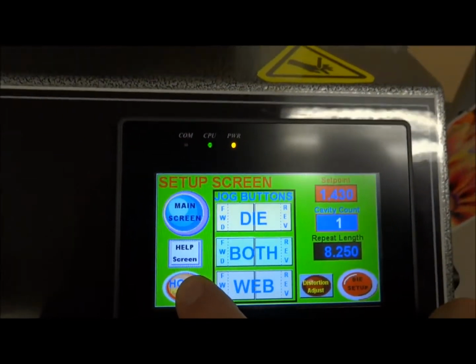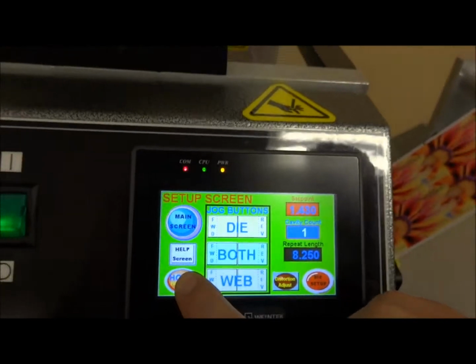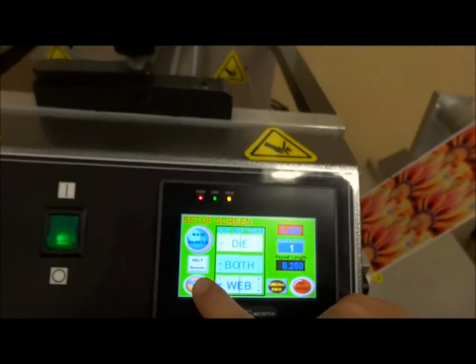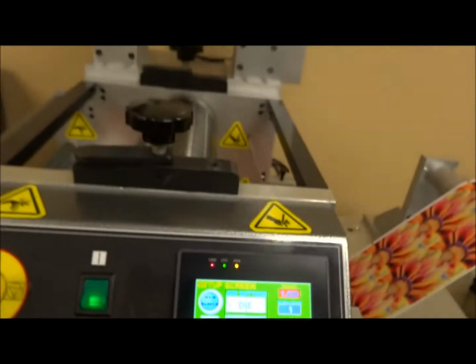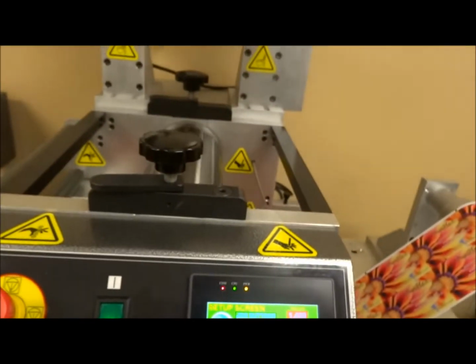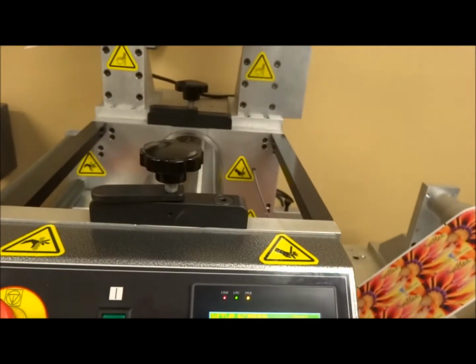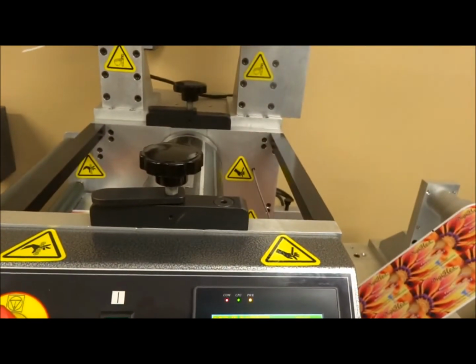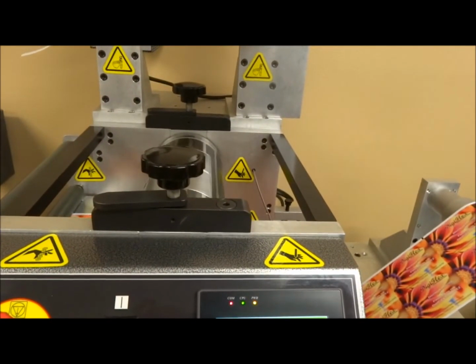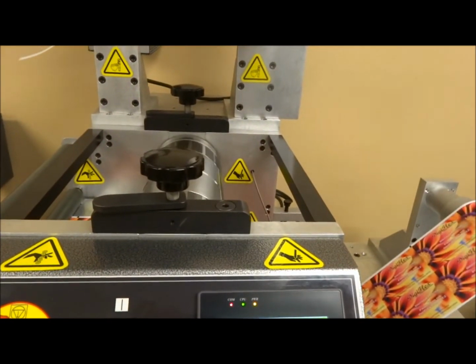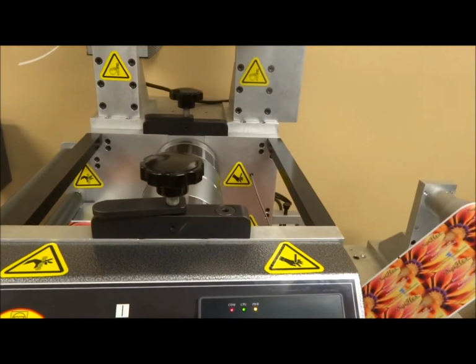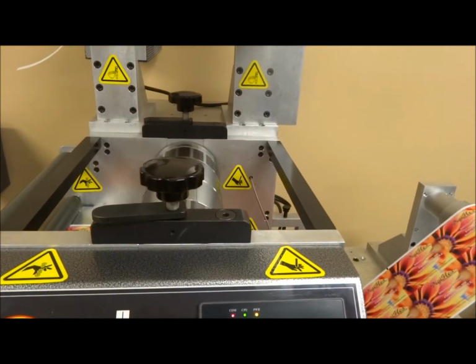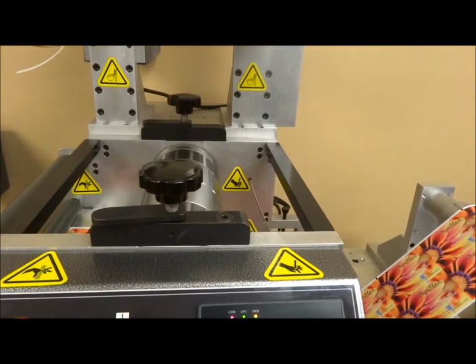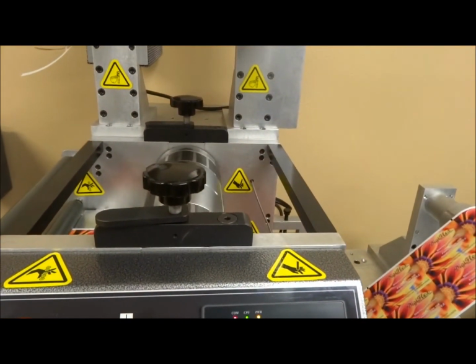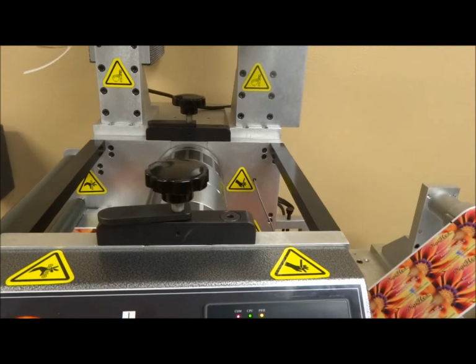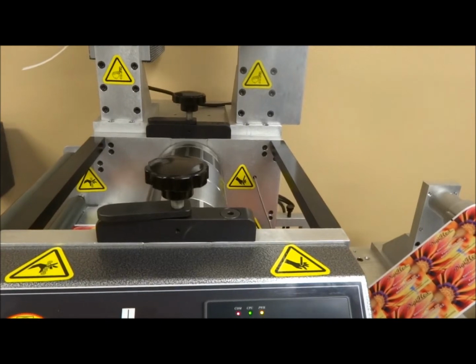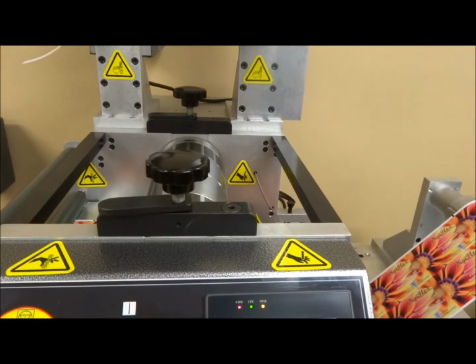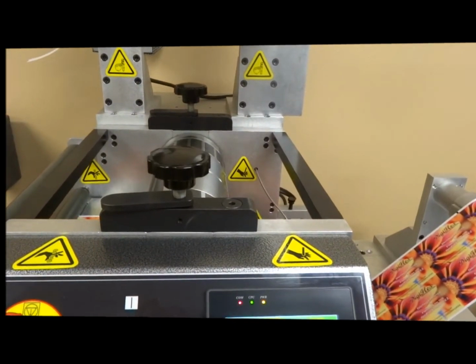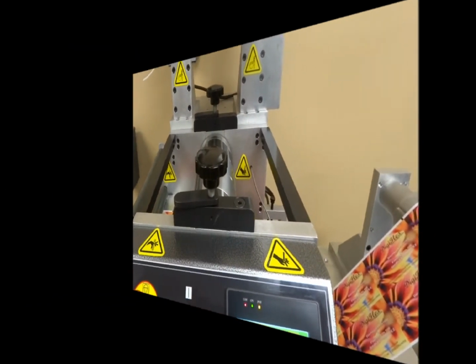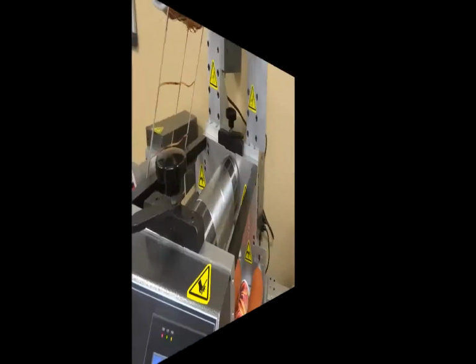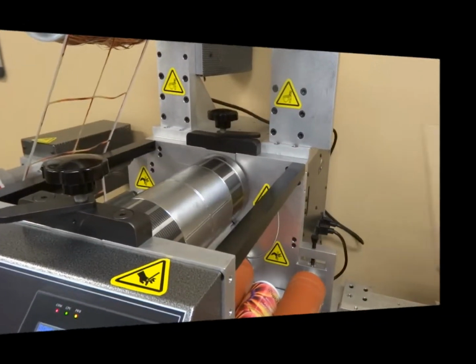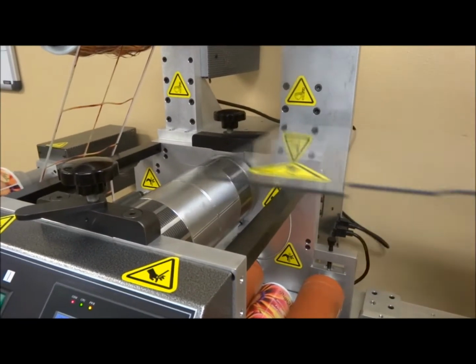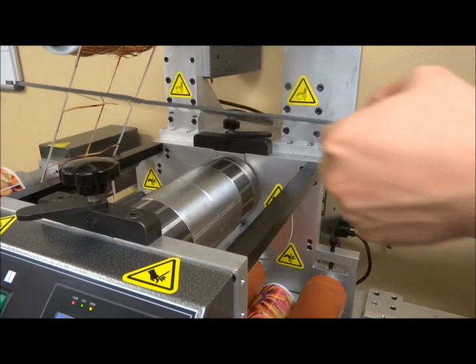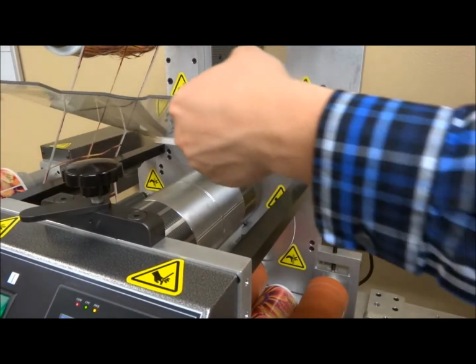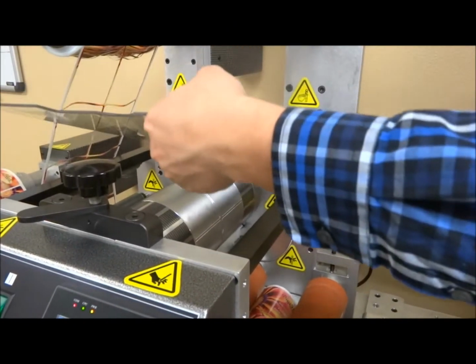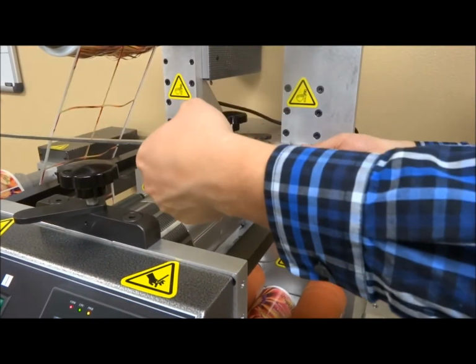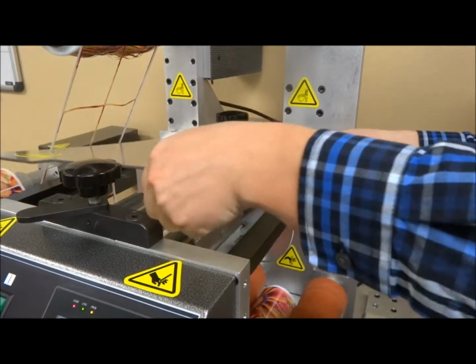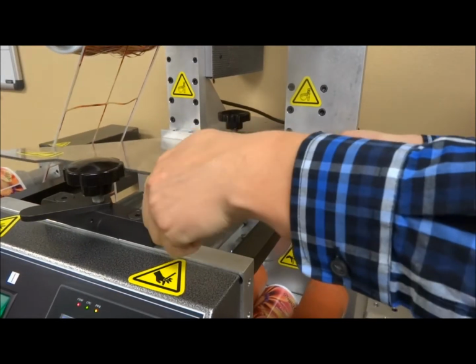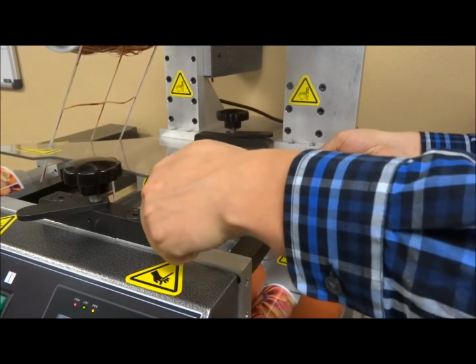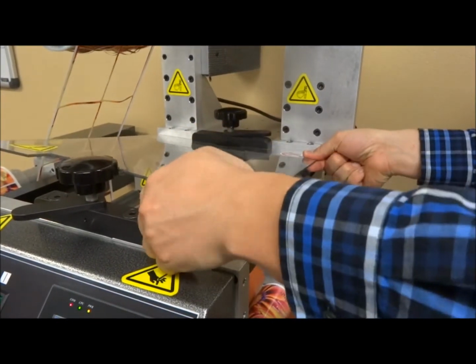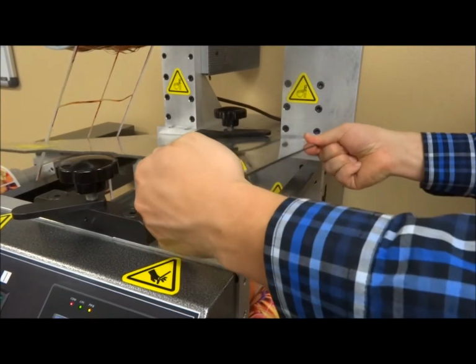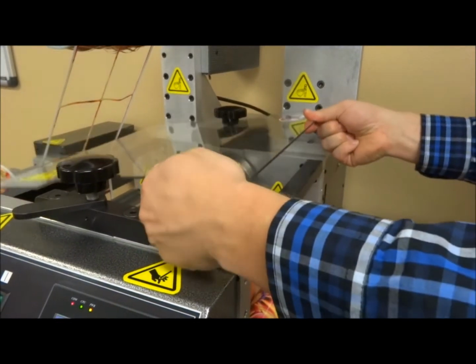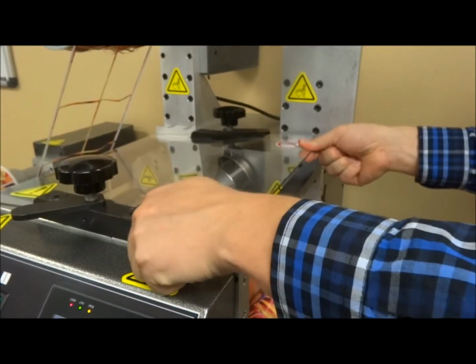Minimal waste as die lines to print quickly. Quickly add and remove your safety shields.